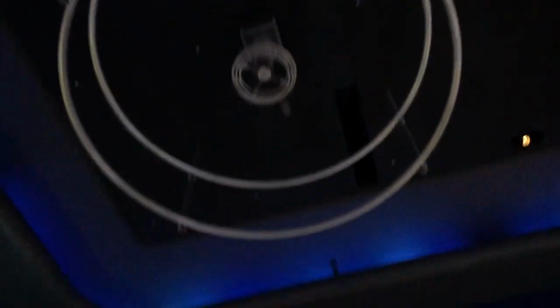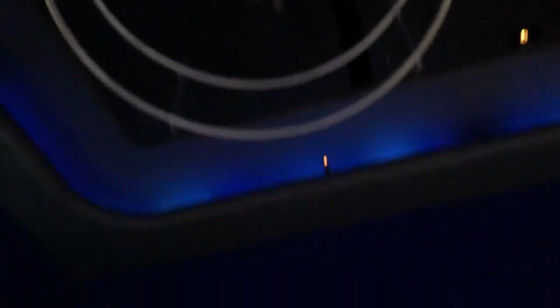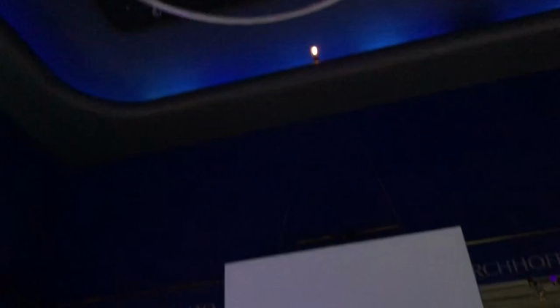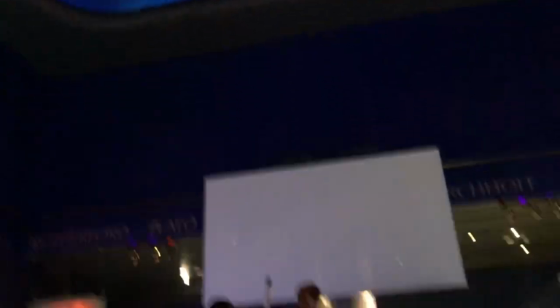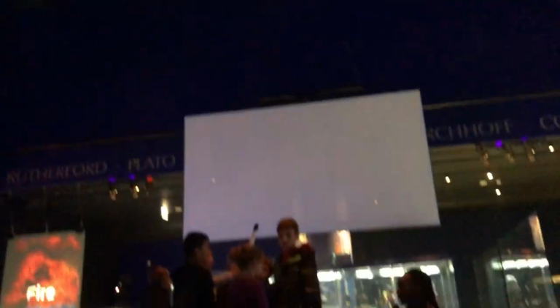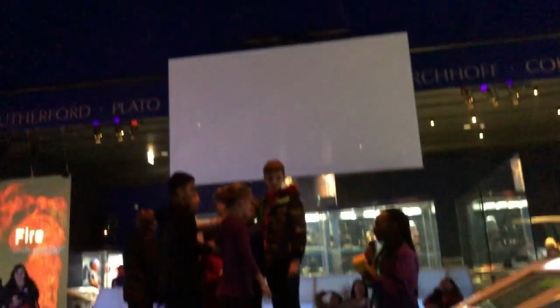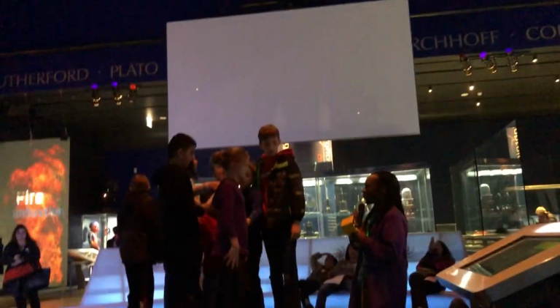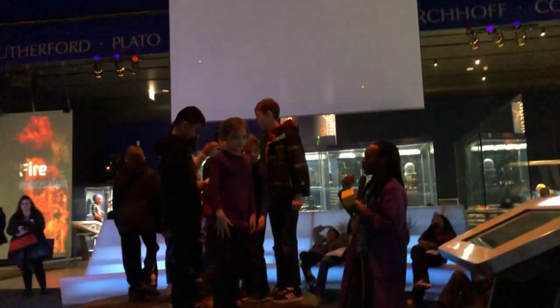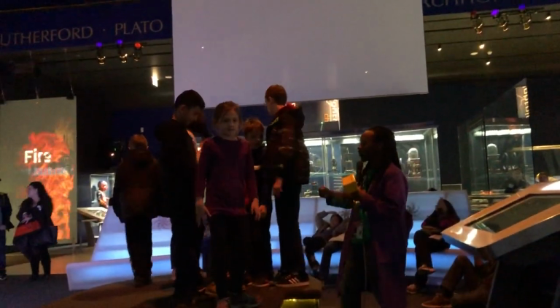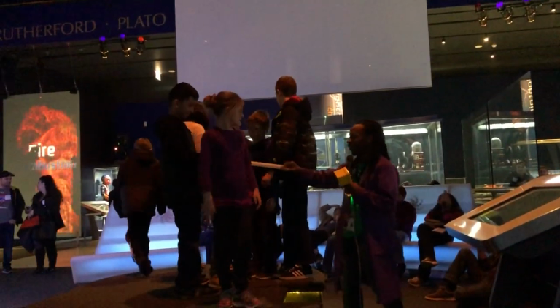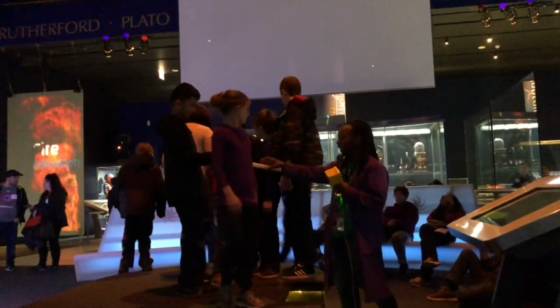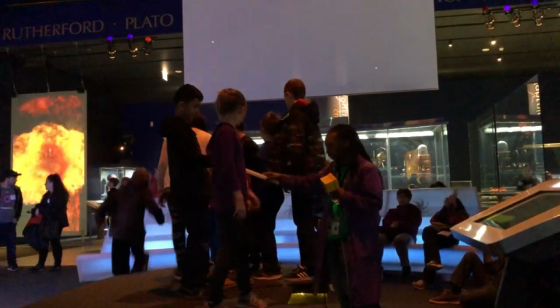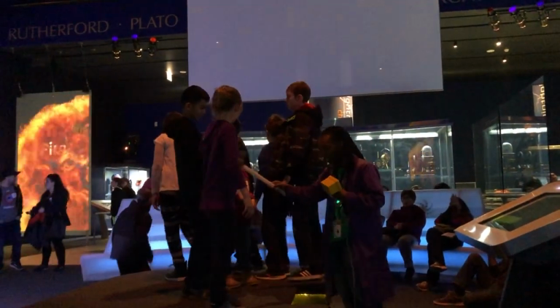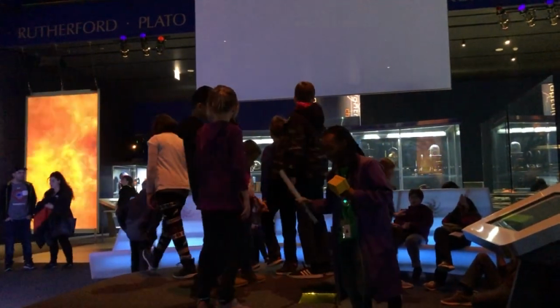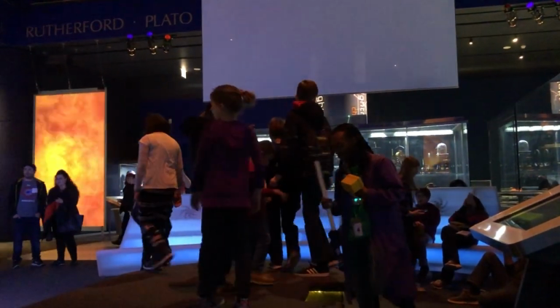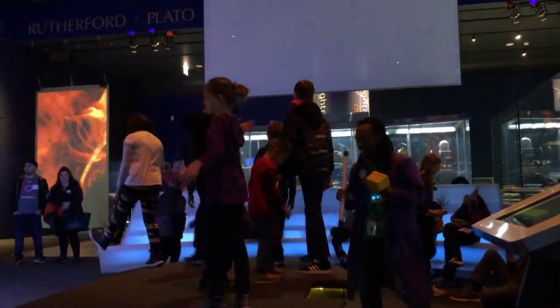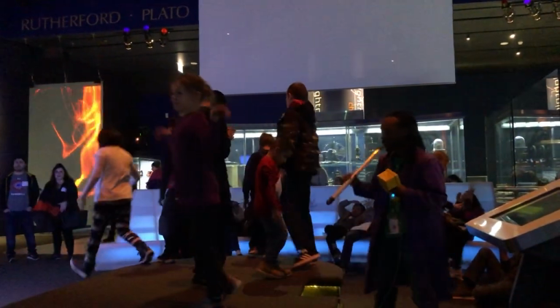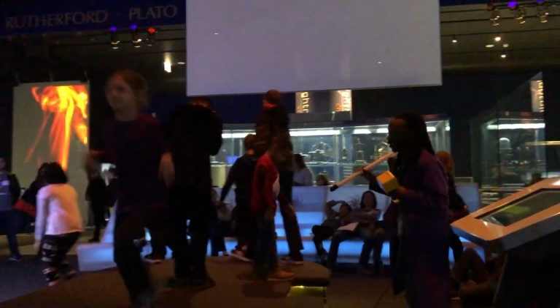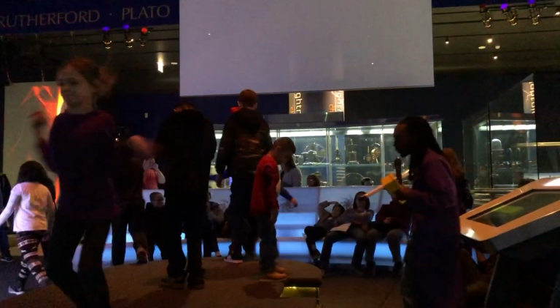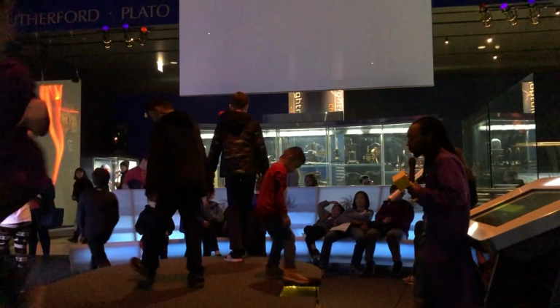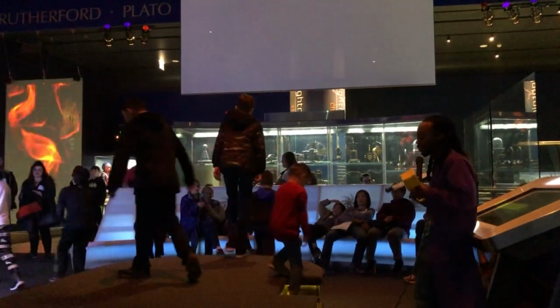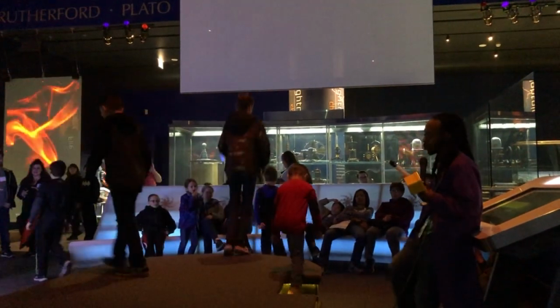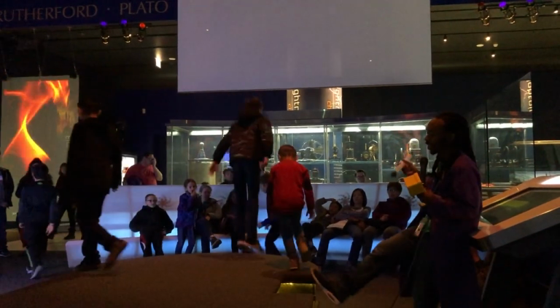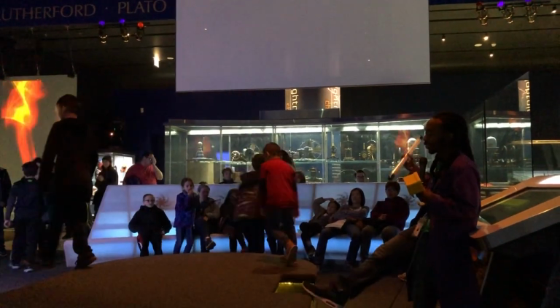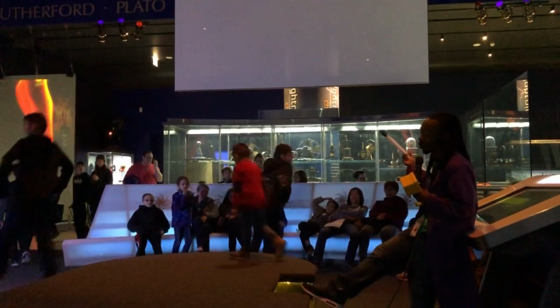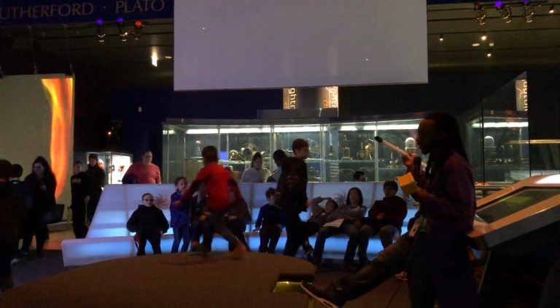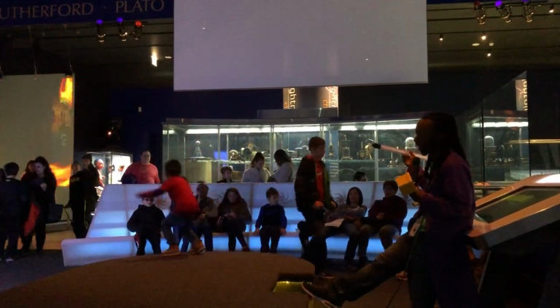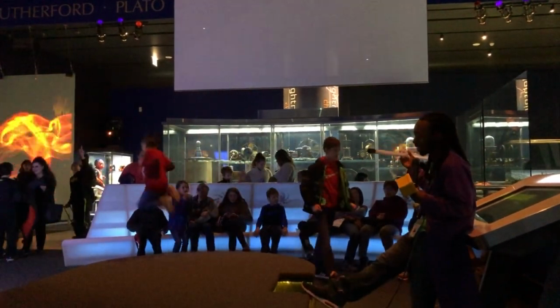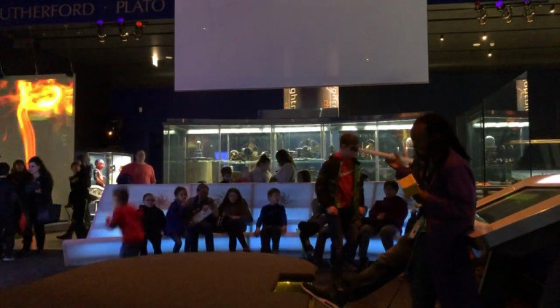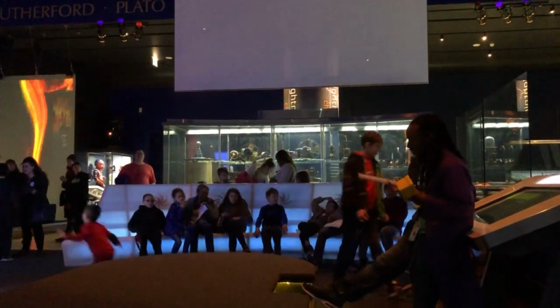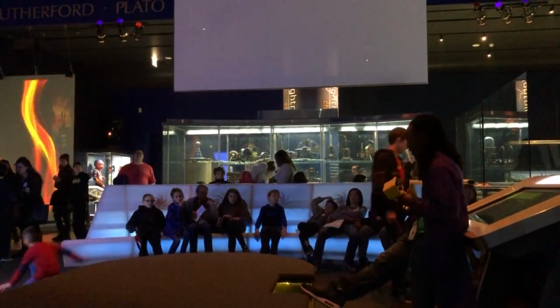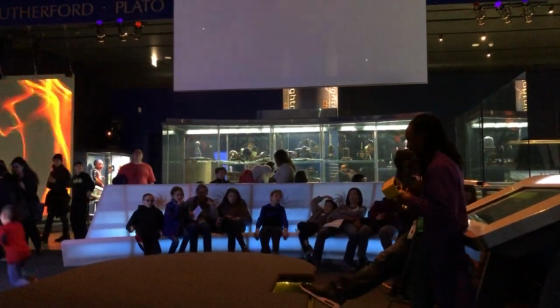Thank you all so much. Once again, my name is Eric. Thank you for coming to the Tesla Coil. I'll be around for the next 15 or so minutes to answer any questions you may have. Enjoy the day, everyone.